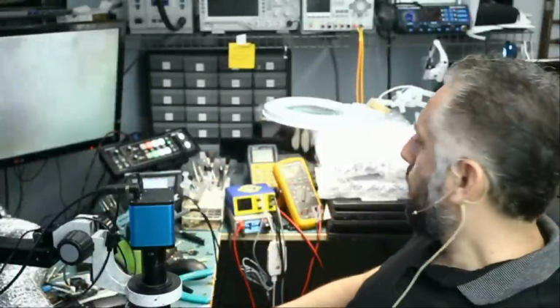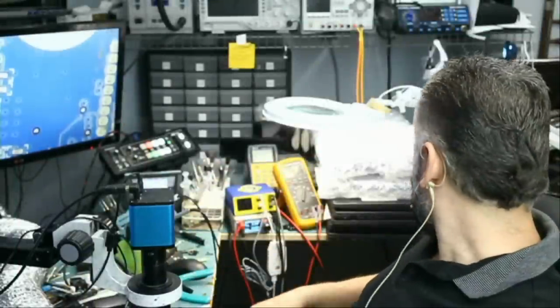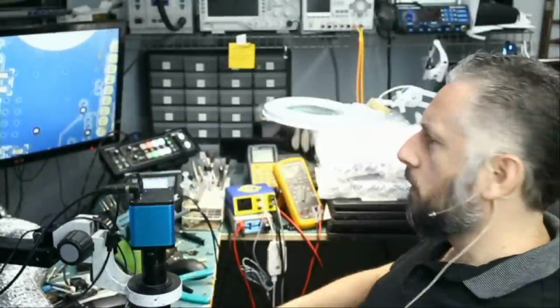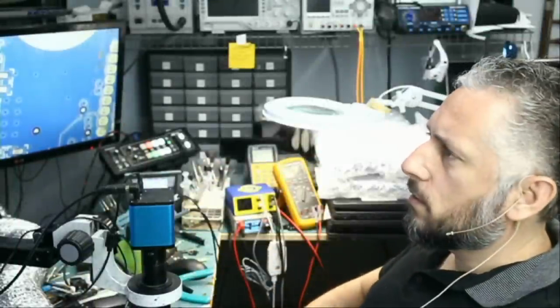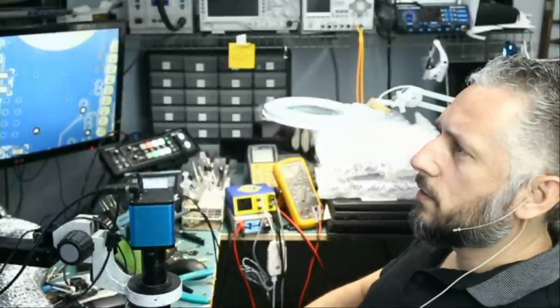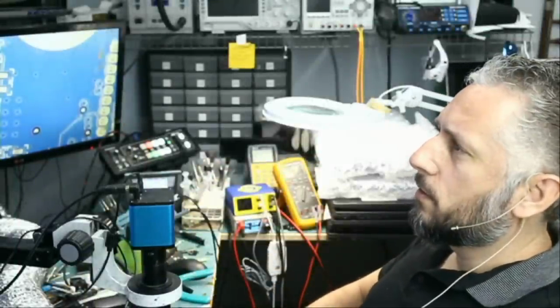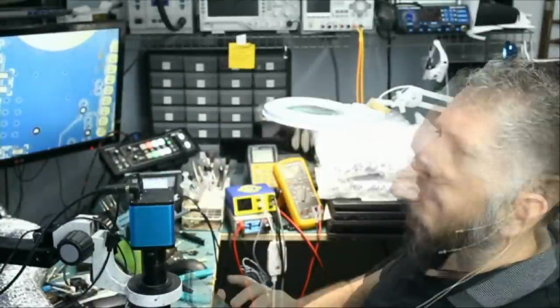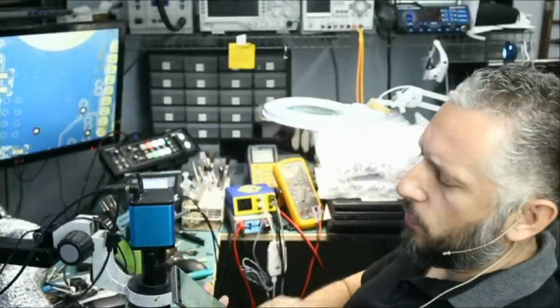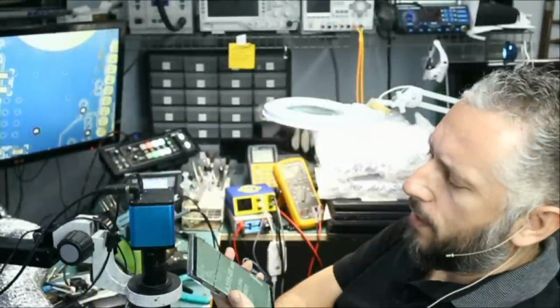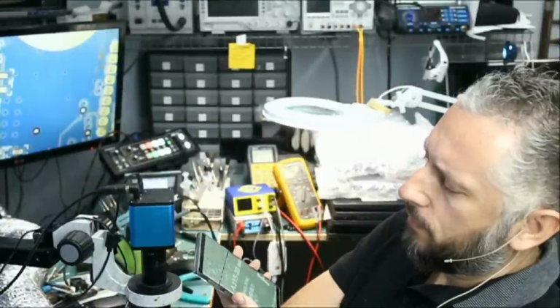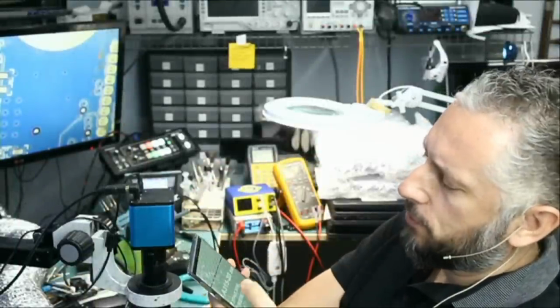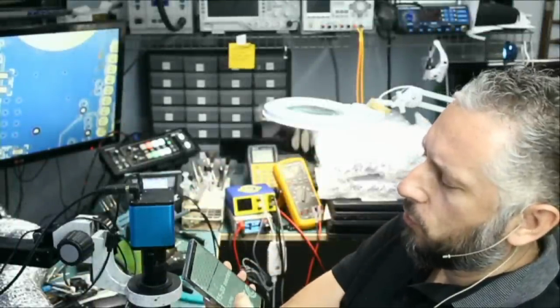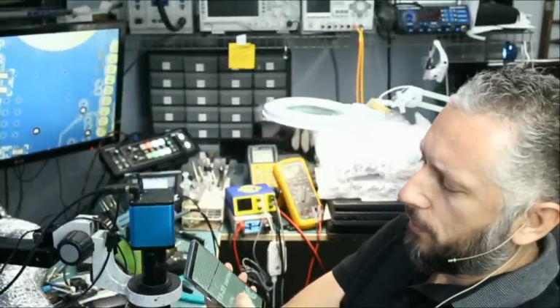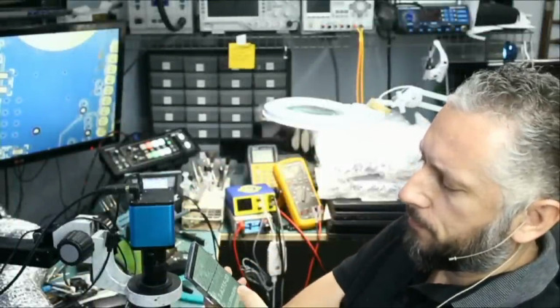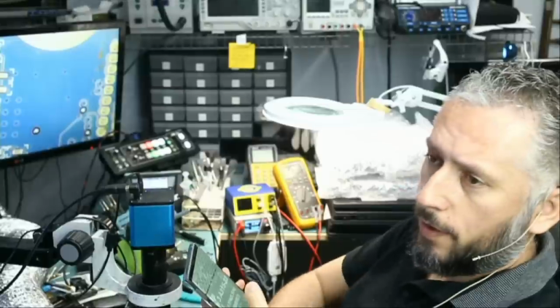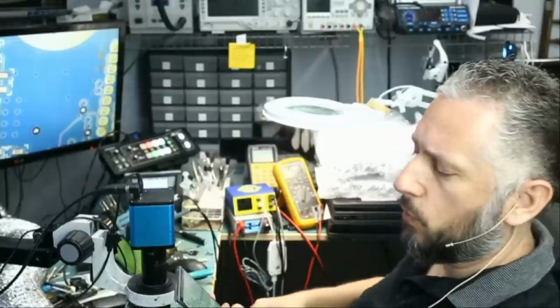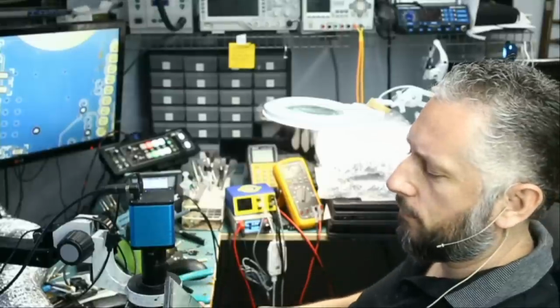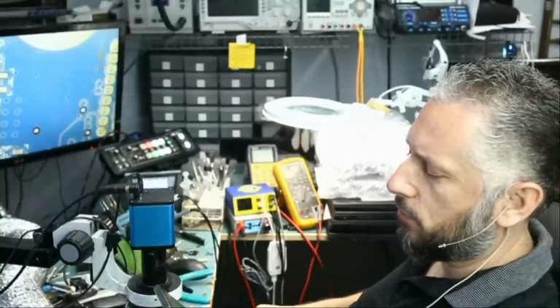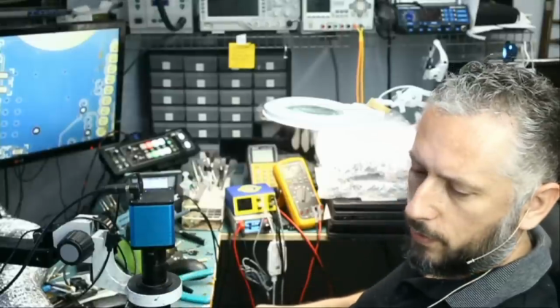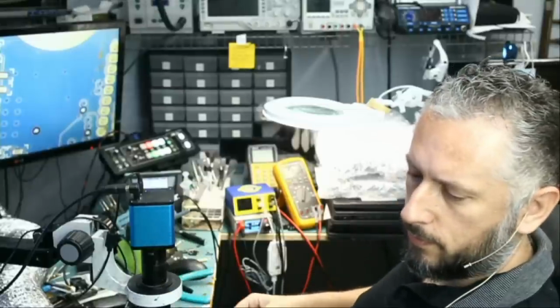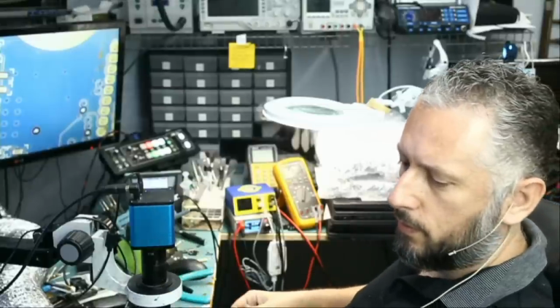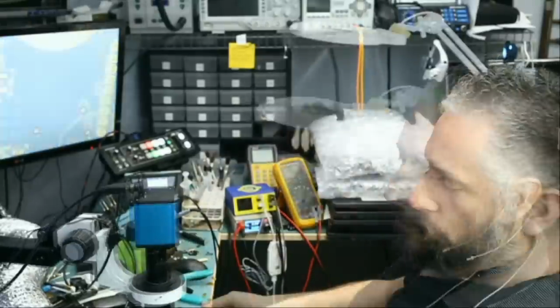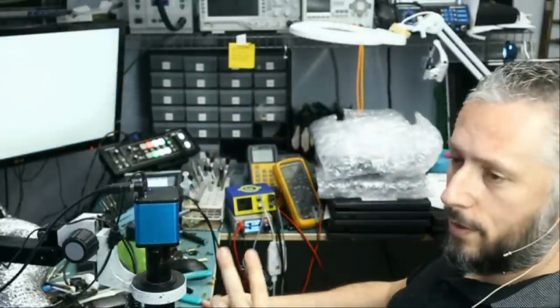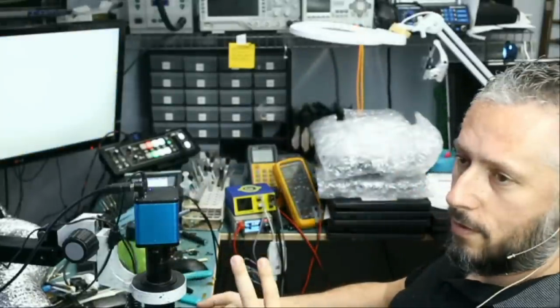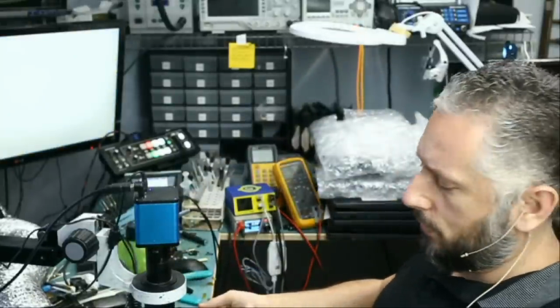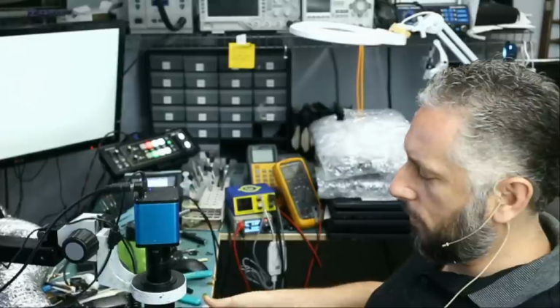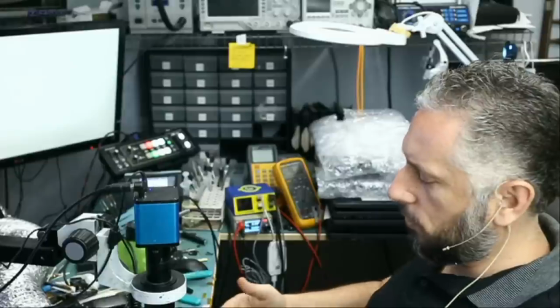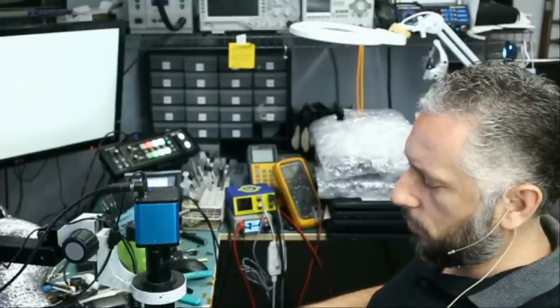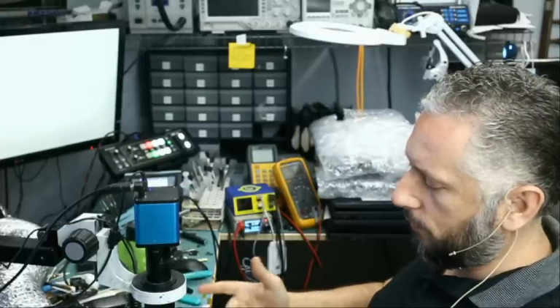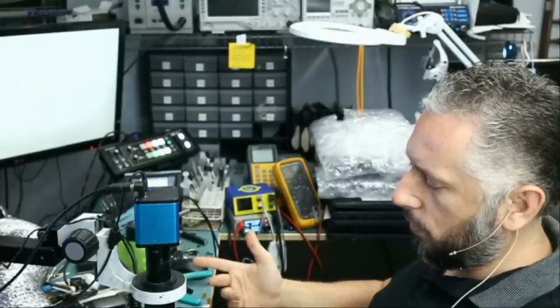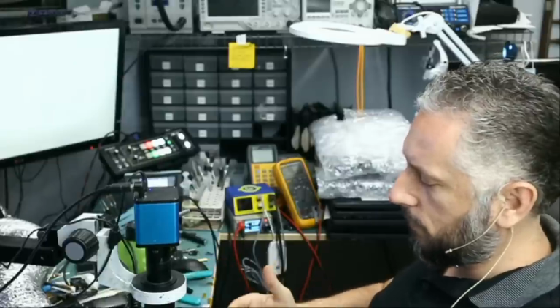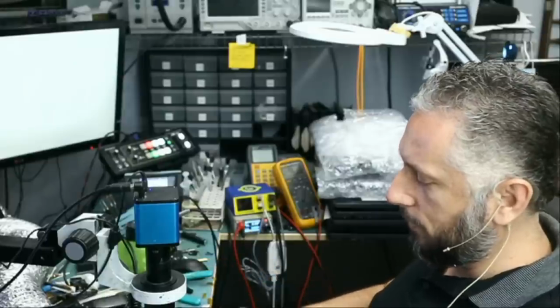What model is this? I think this is the A315-23. We already fixed three units. One of them was a charging port issue. Two of them were MOSFET-related.